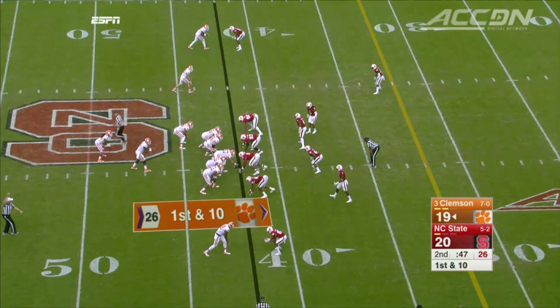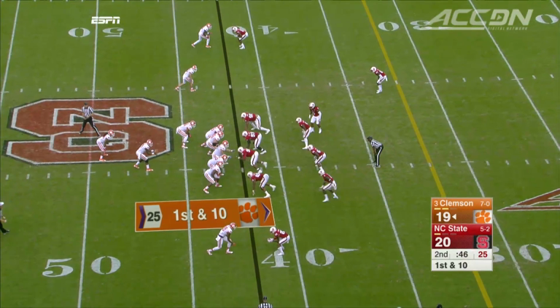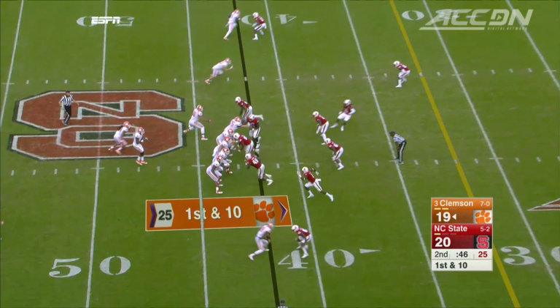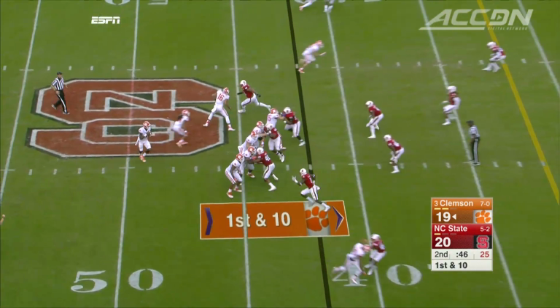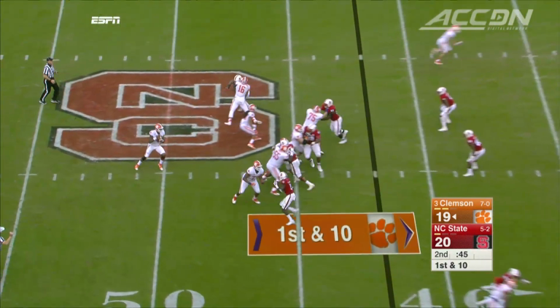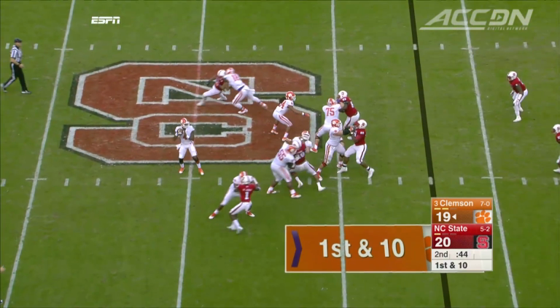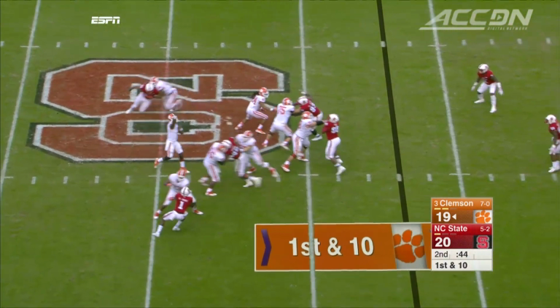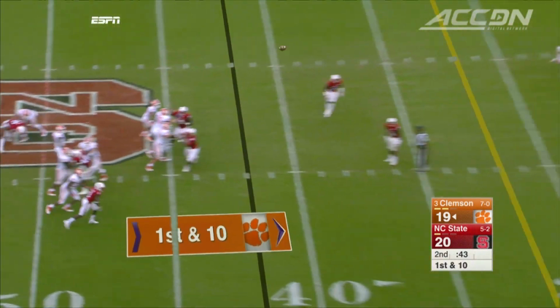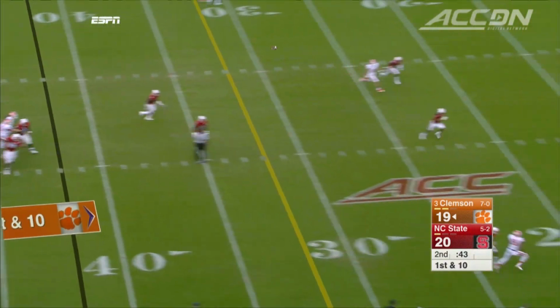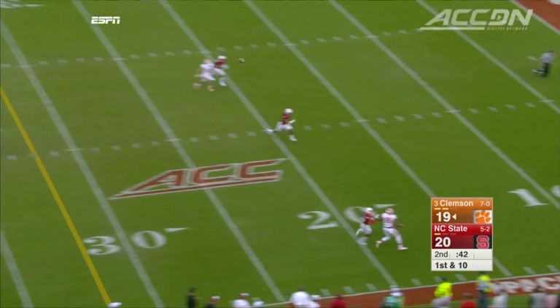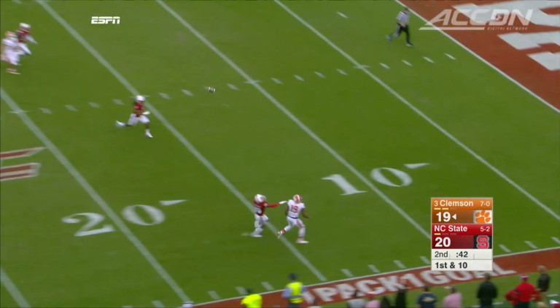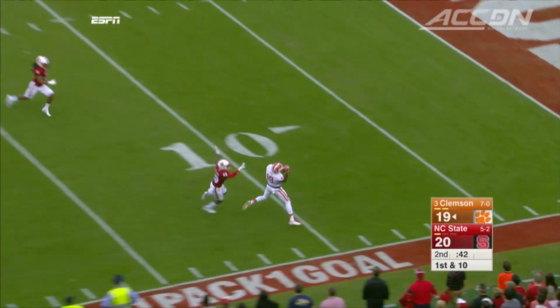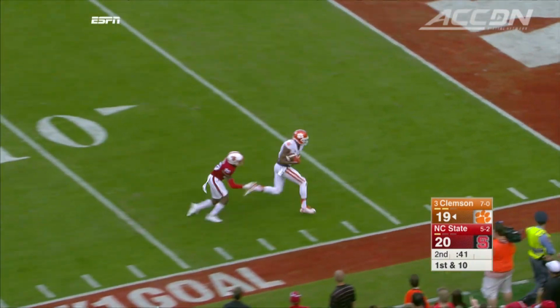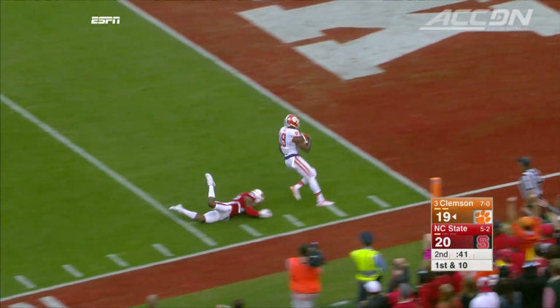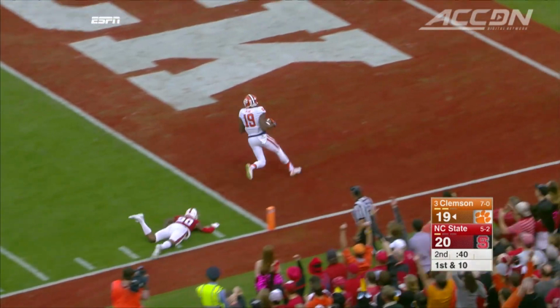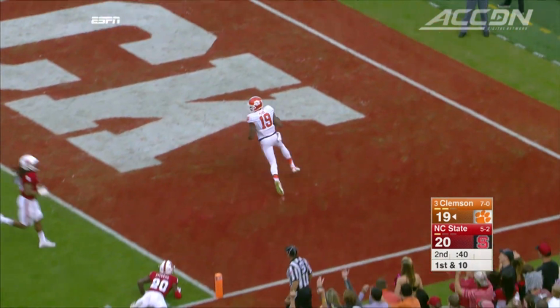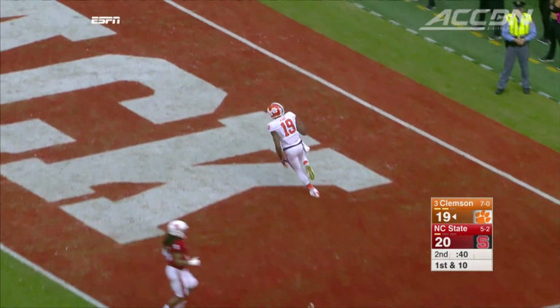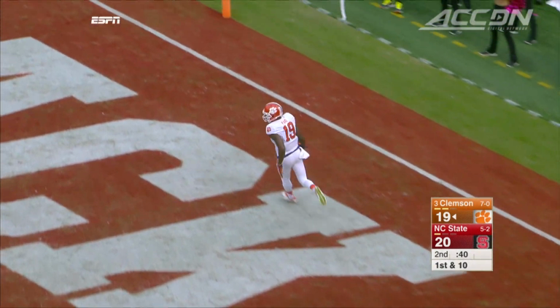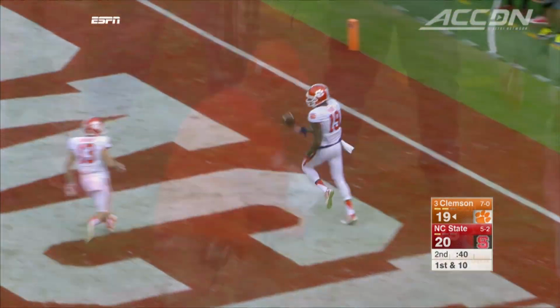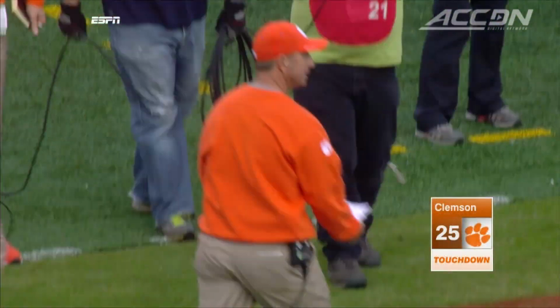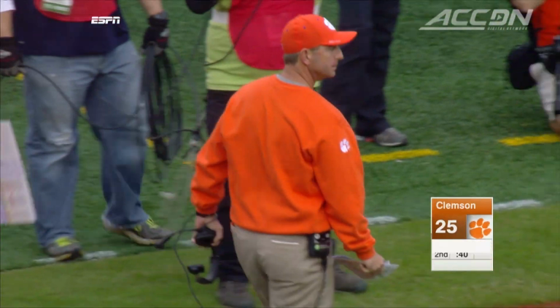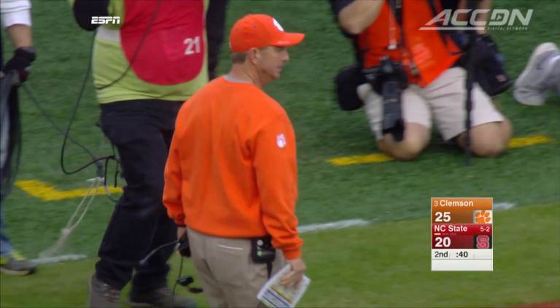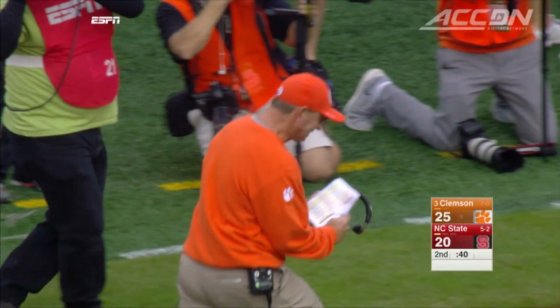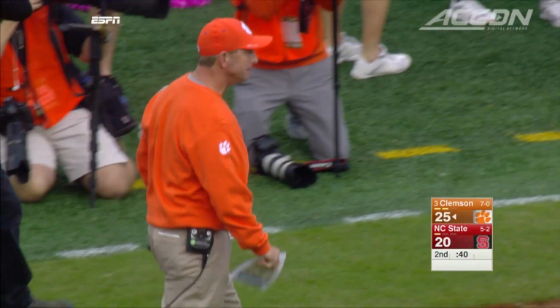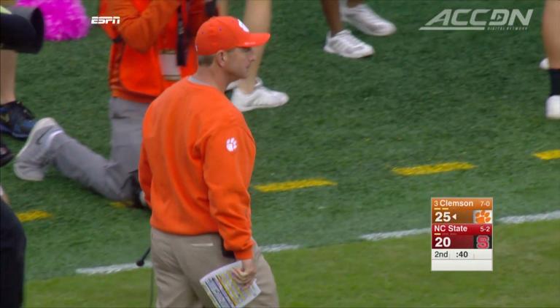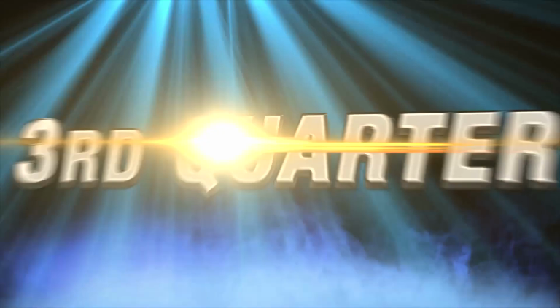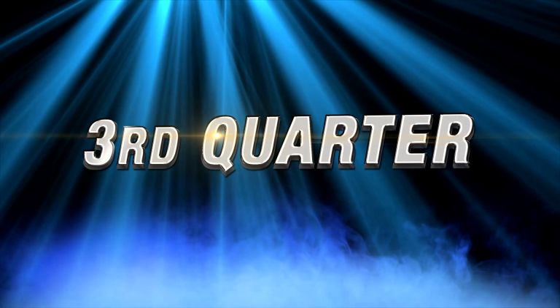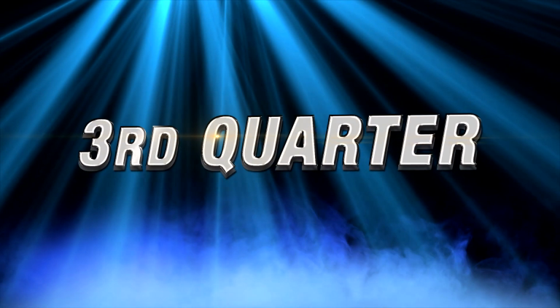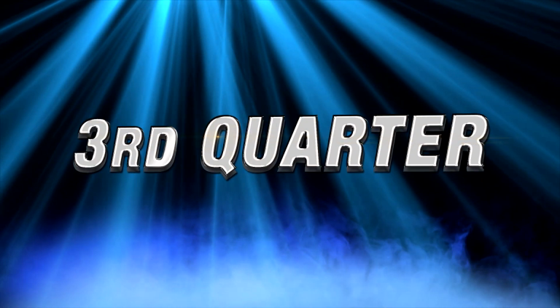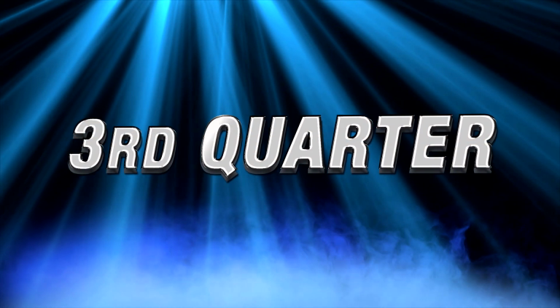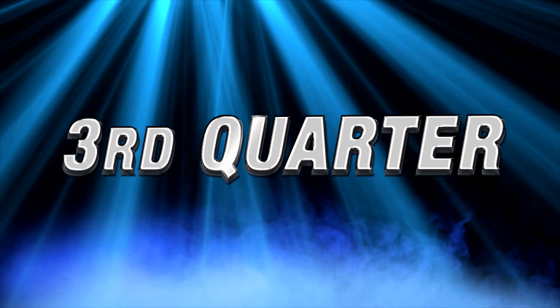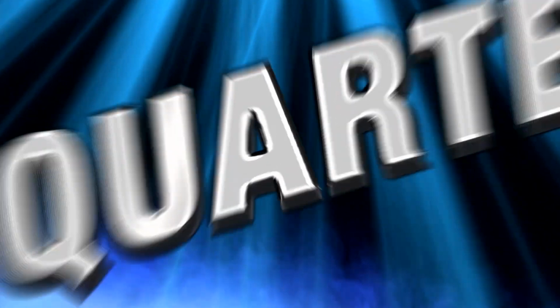Clemson looking for the lead before half. Watson goes deep and Sharon Peek hauls it in for a 42-yard touchdown. A crazy first half — Dabo's loving it. Clemson heads into the locker room leading 26-20.